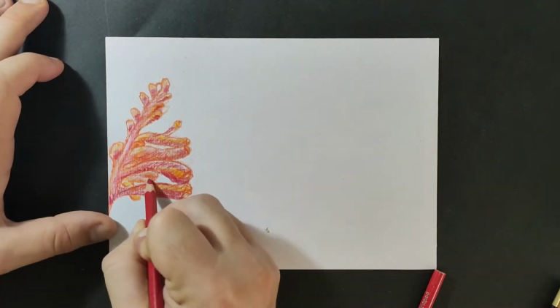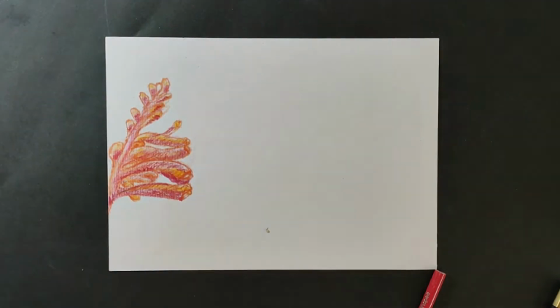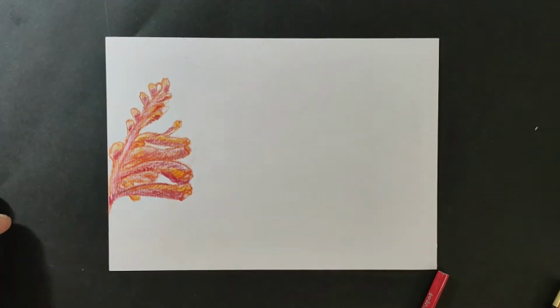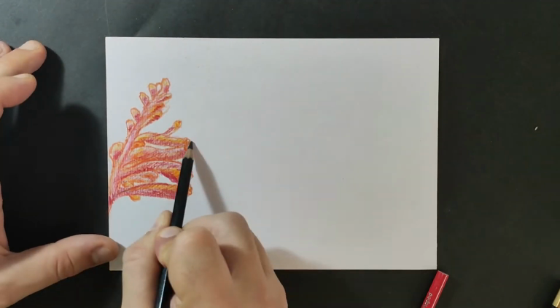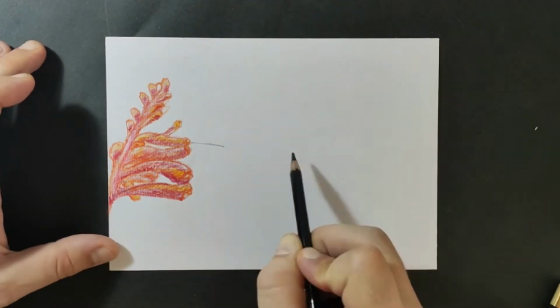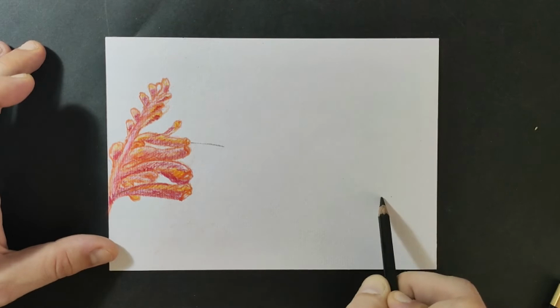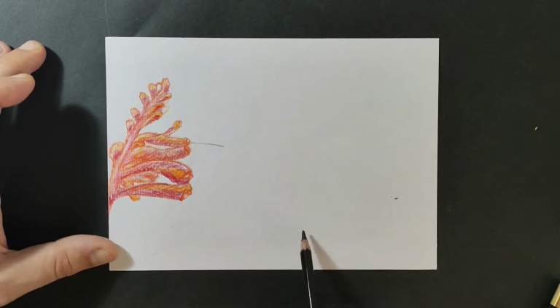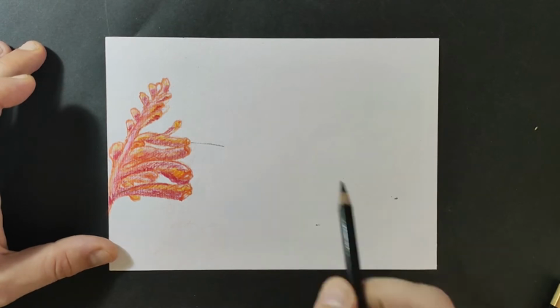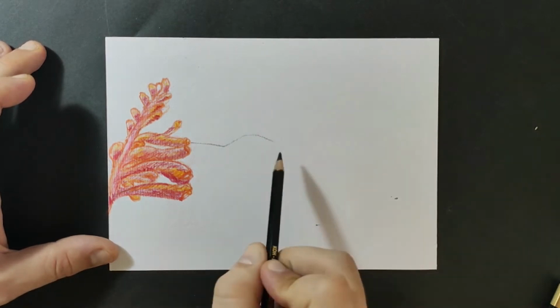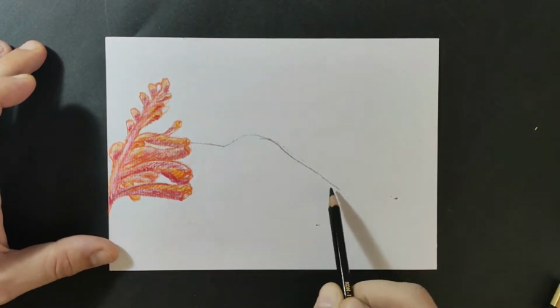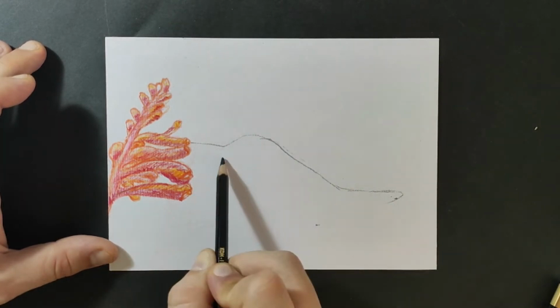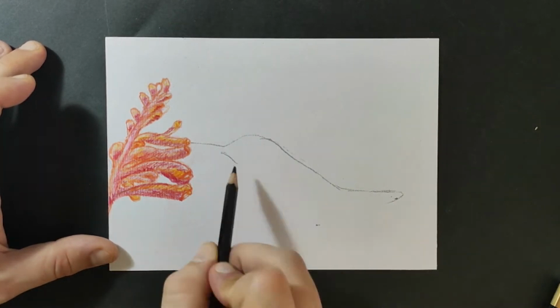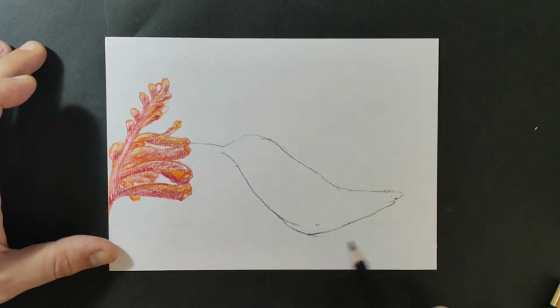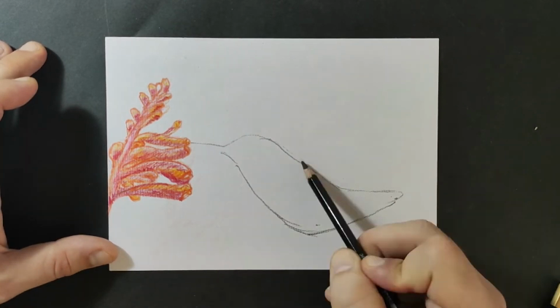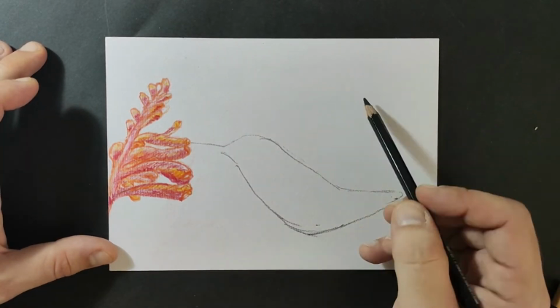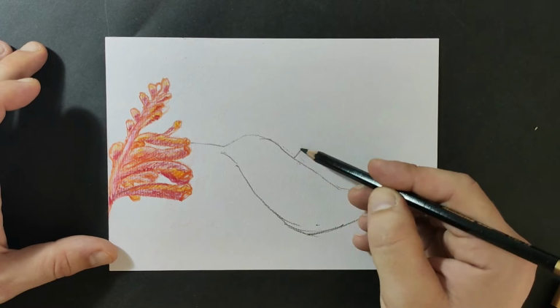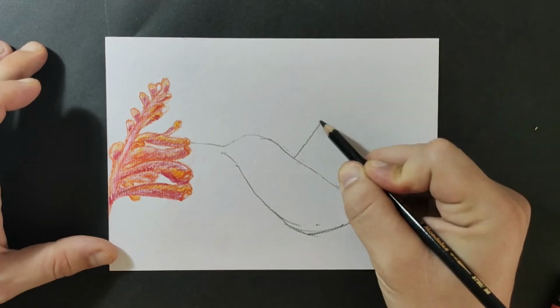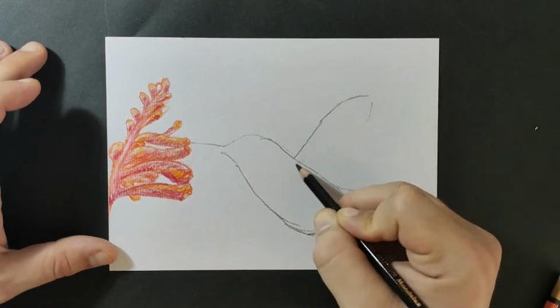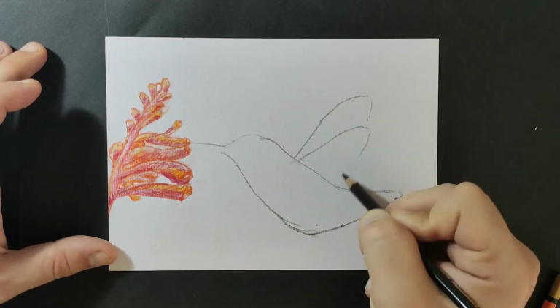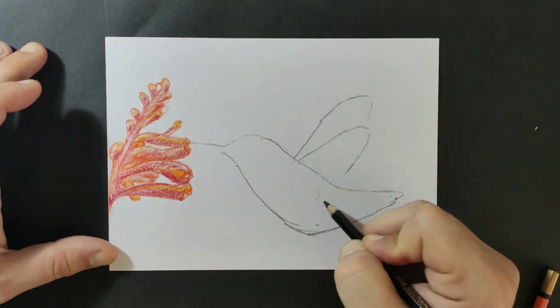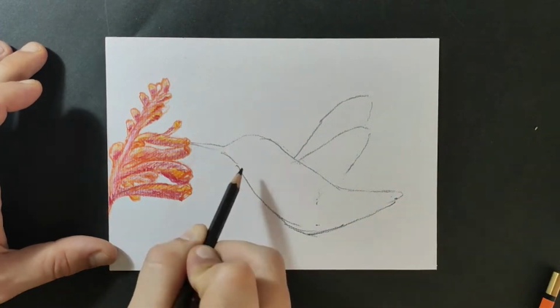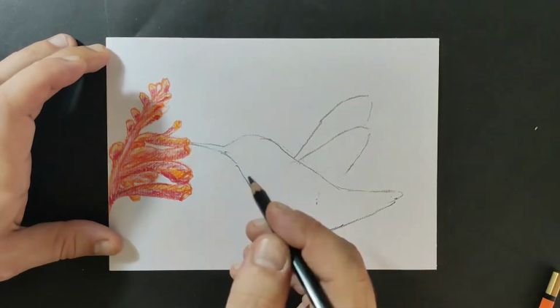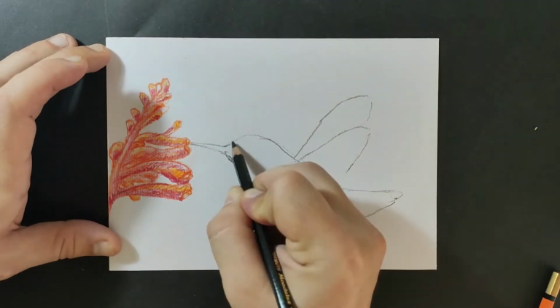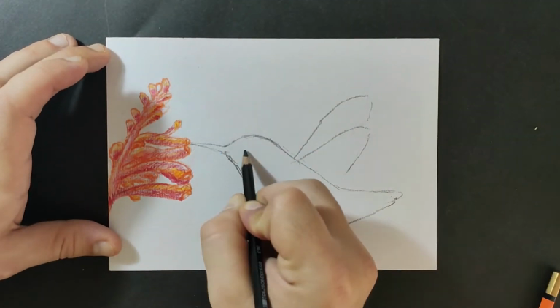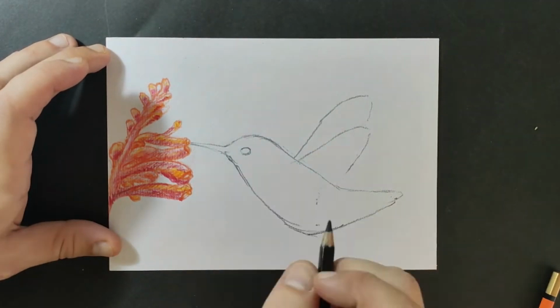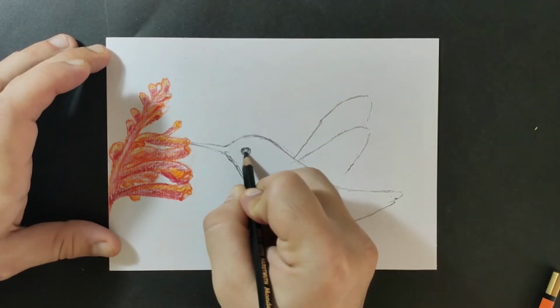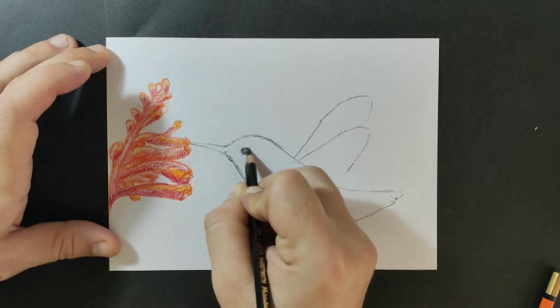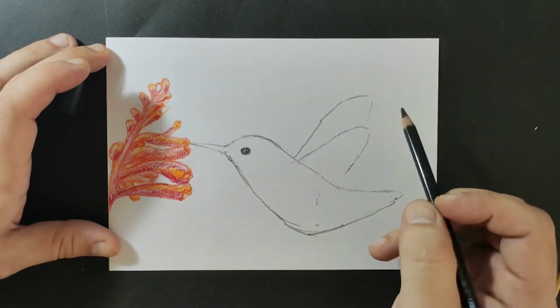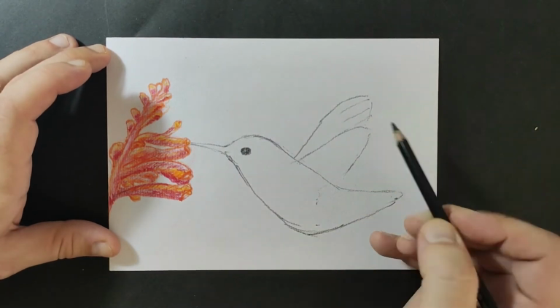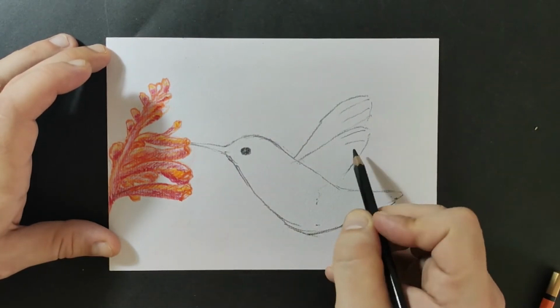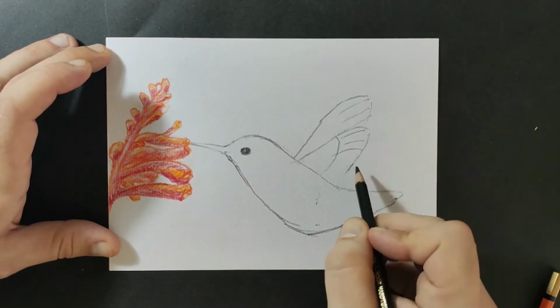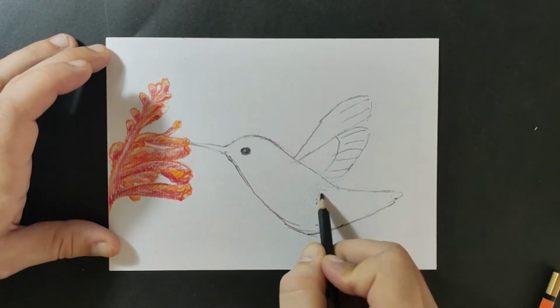Now that the flower is done, we'll move on to the hummingbird. As you can see, first I marked the locations until where I think the bird is going to be — by that I mean its presumable location on our paper.